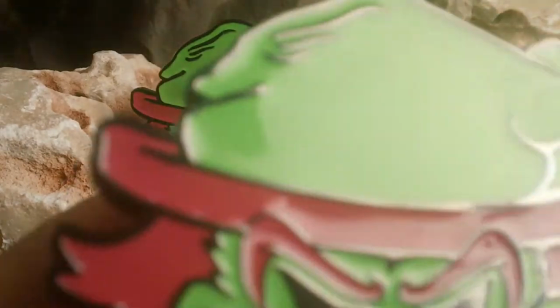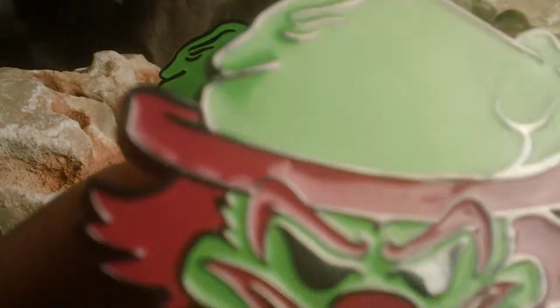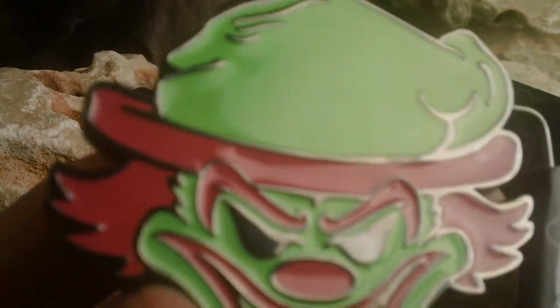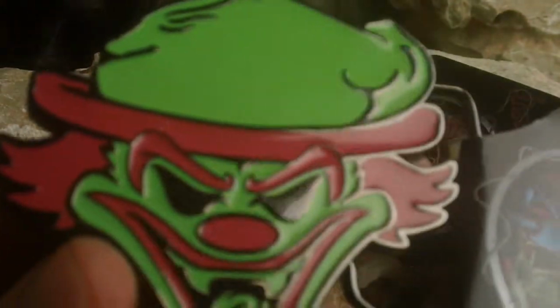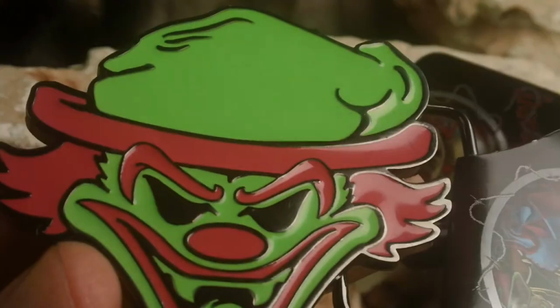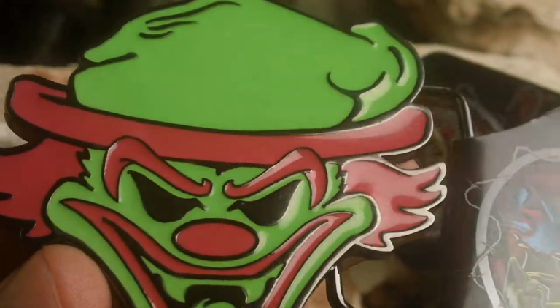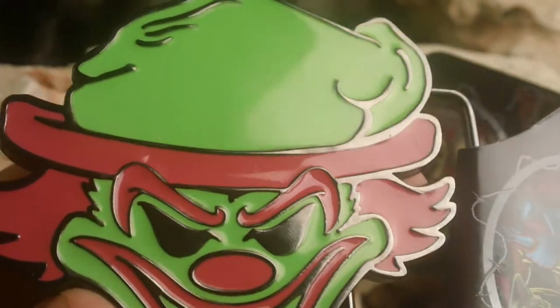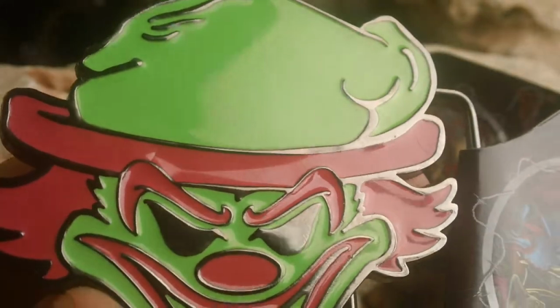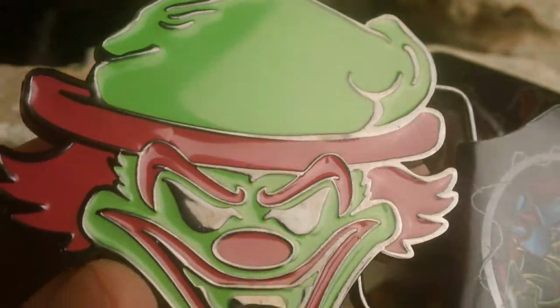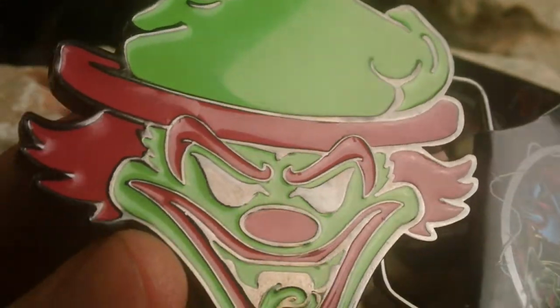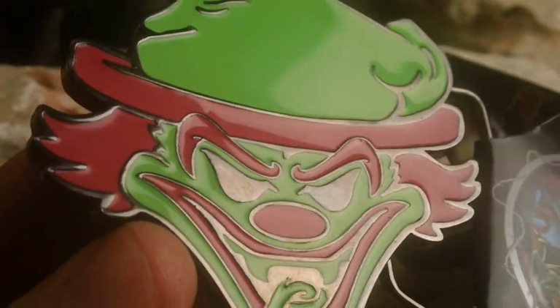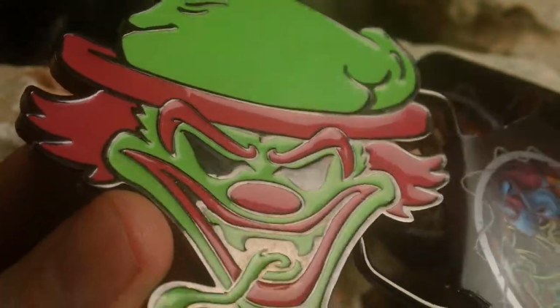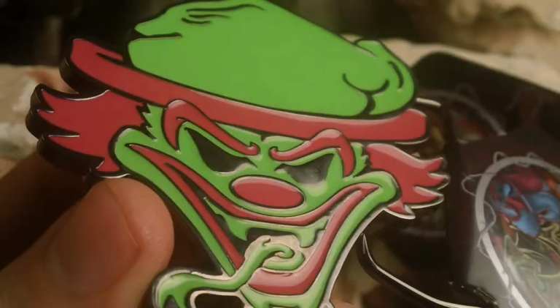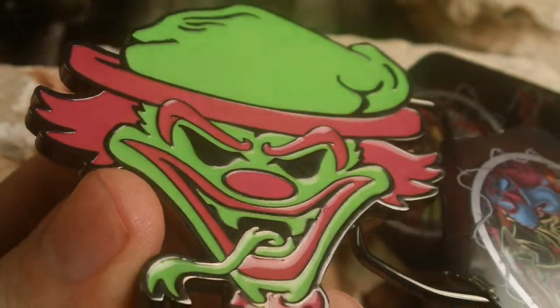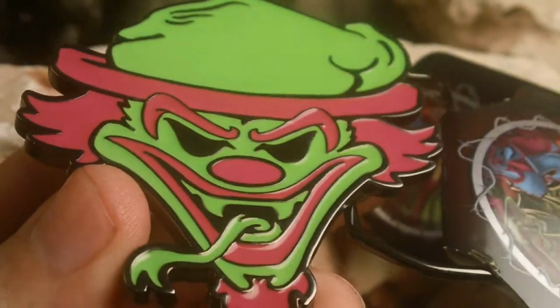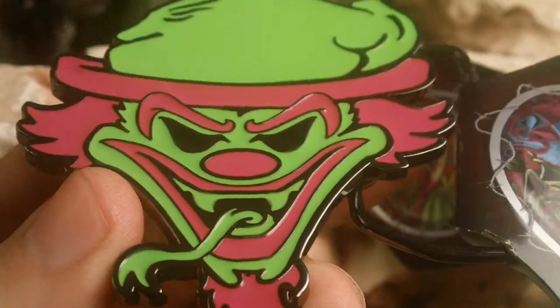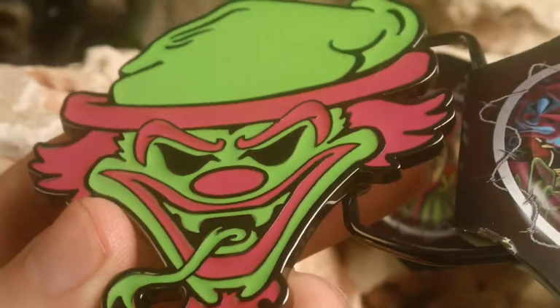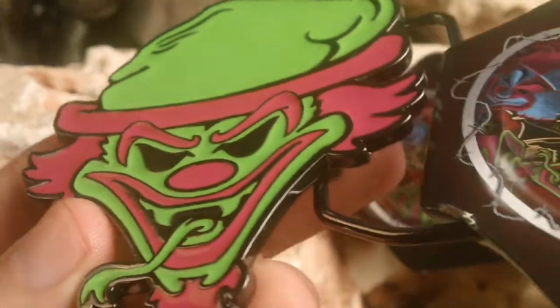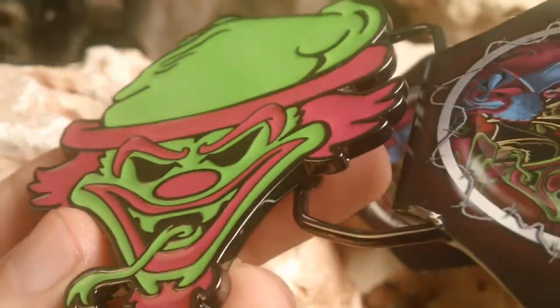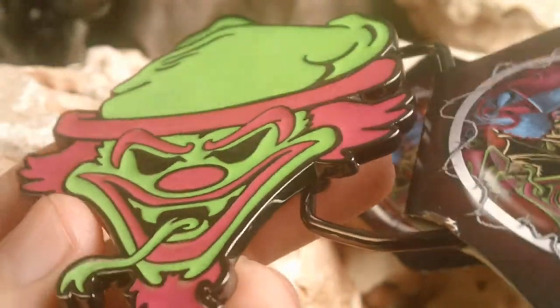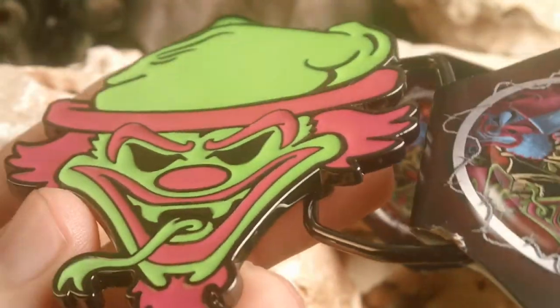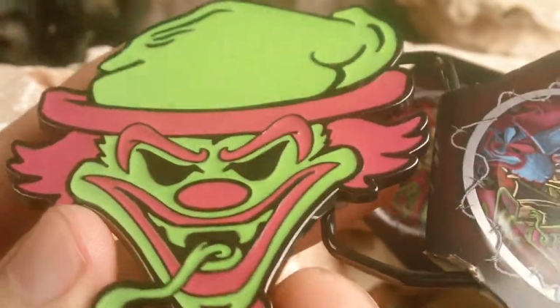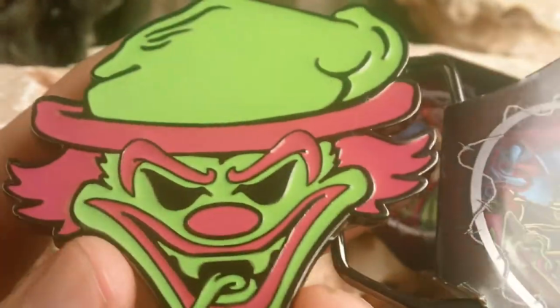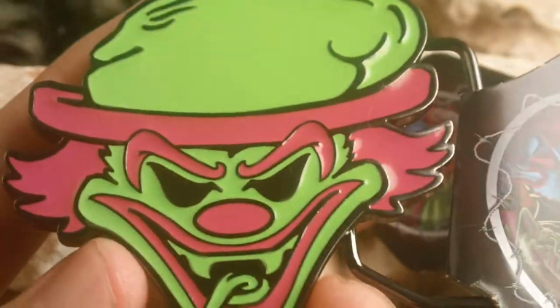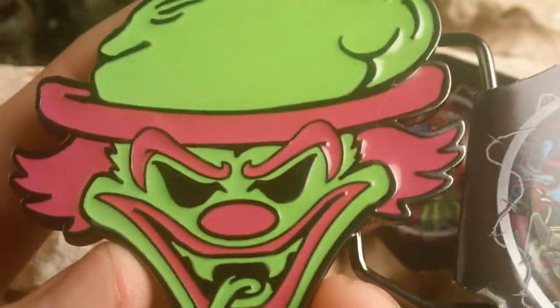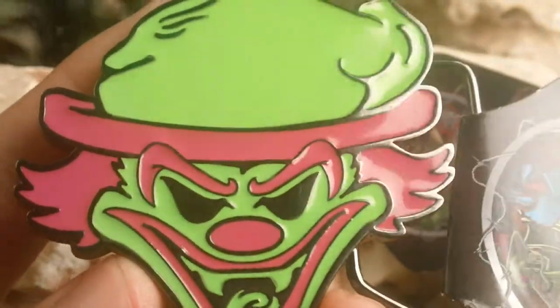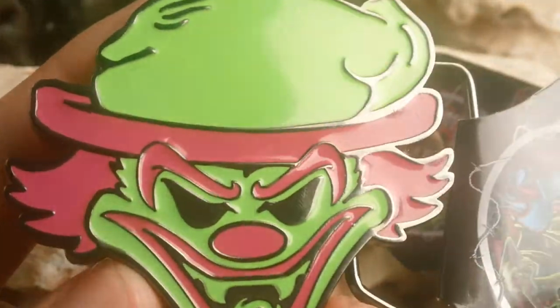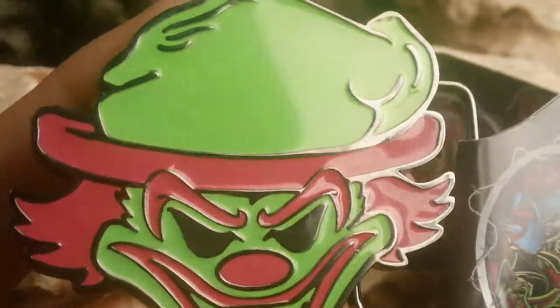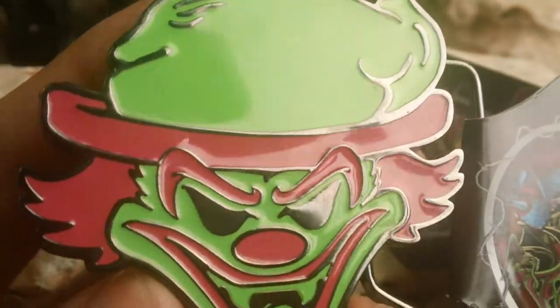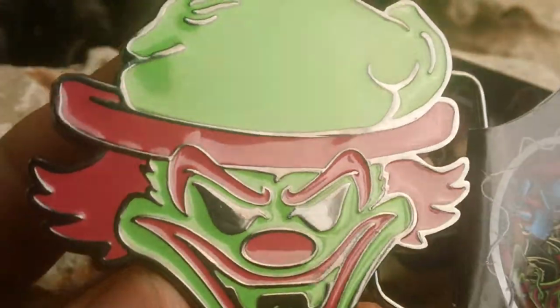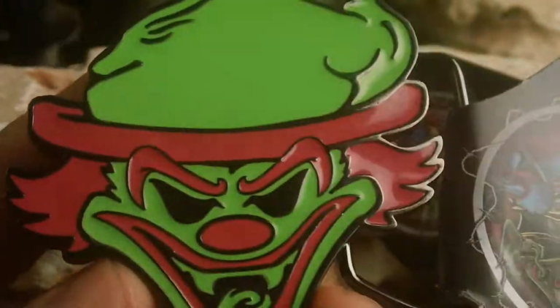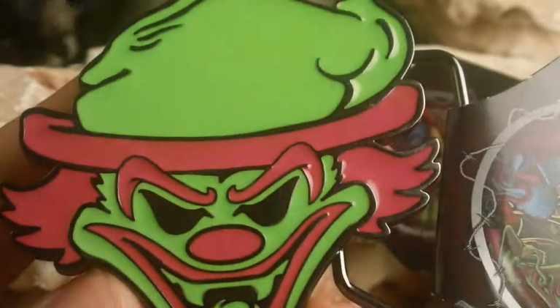These are somewhat hard to come by — hard to find. Quality is really good on this piece, for any ICP fan.